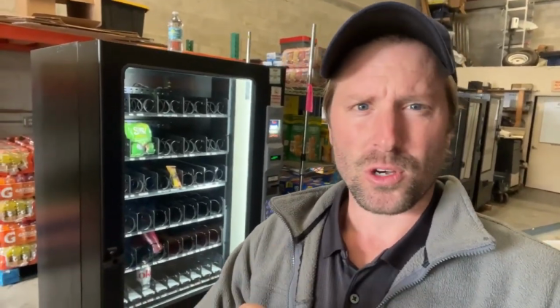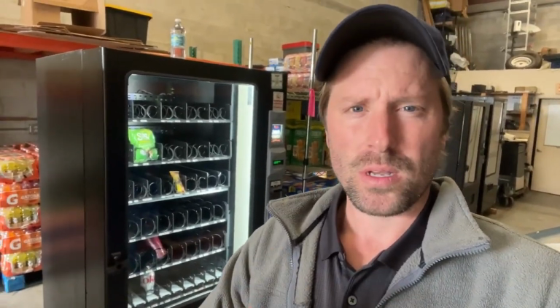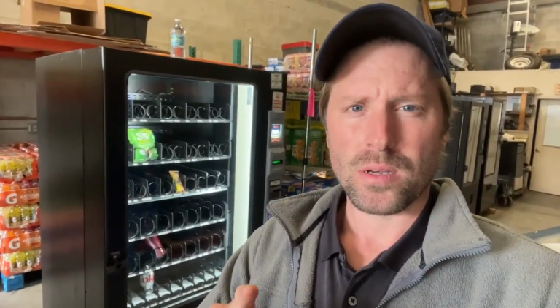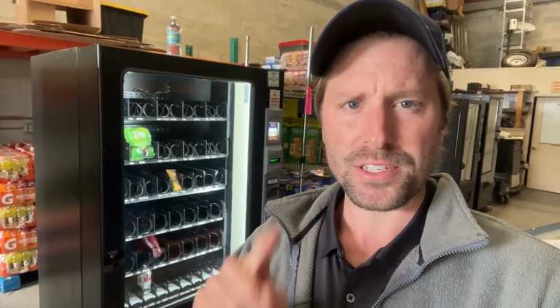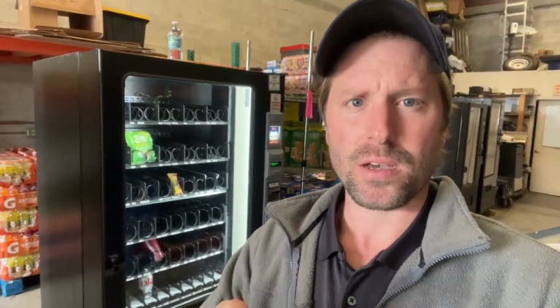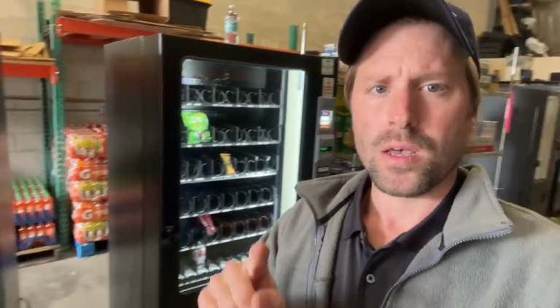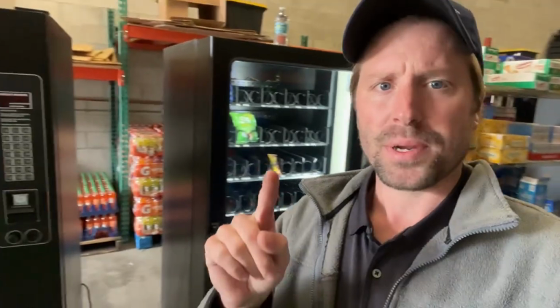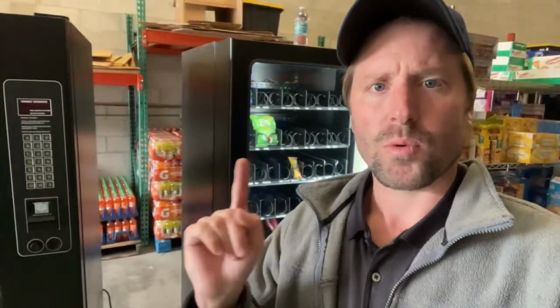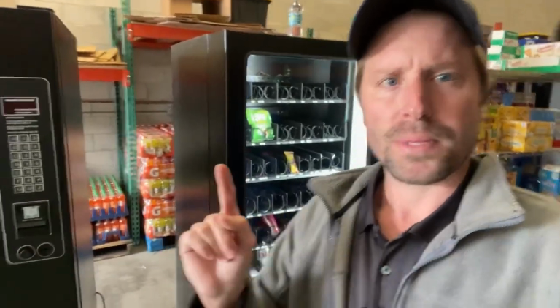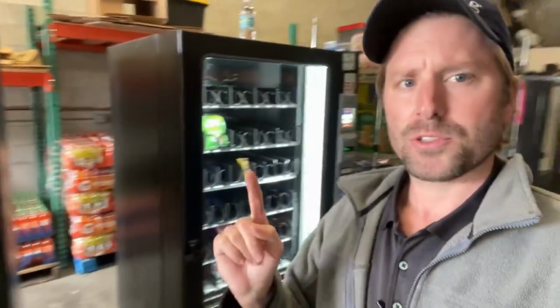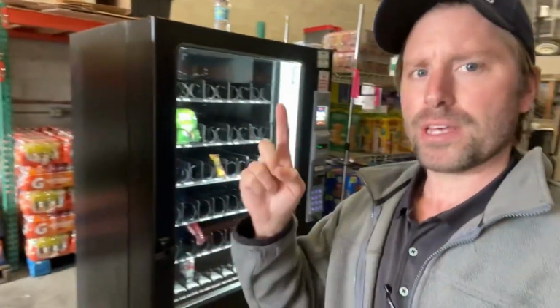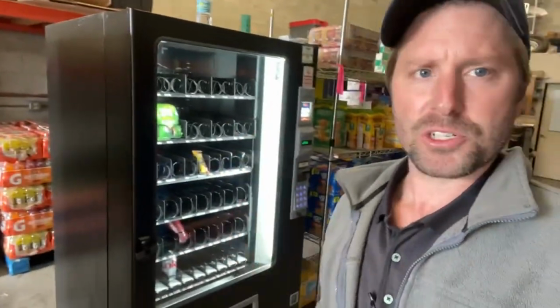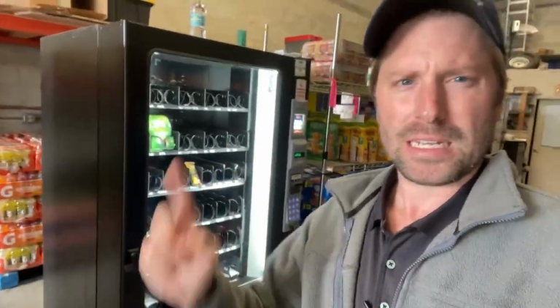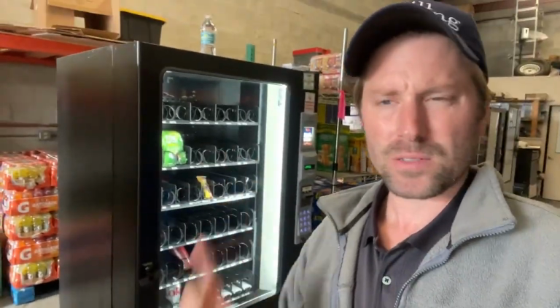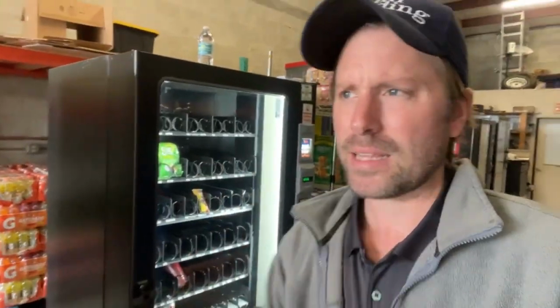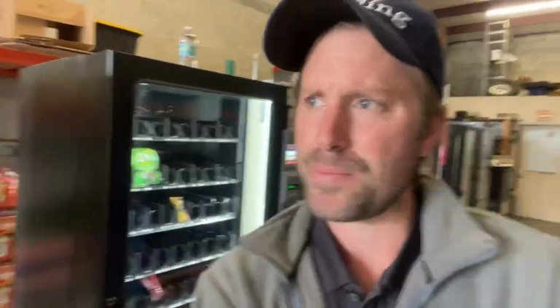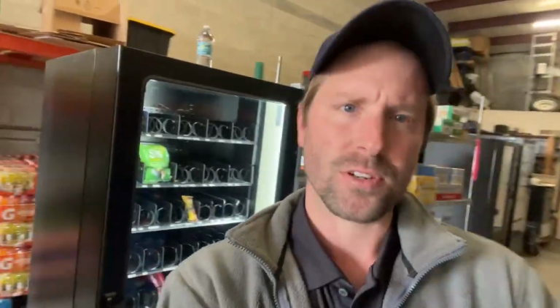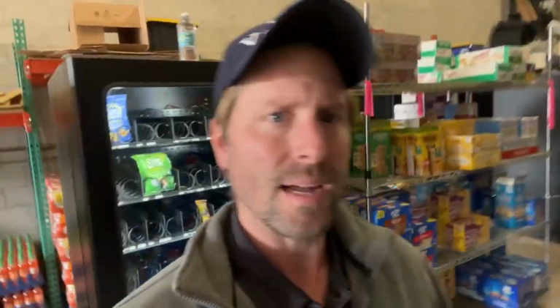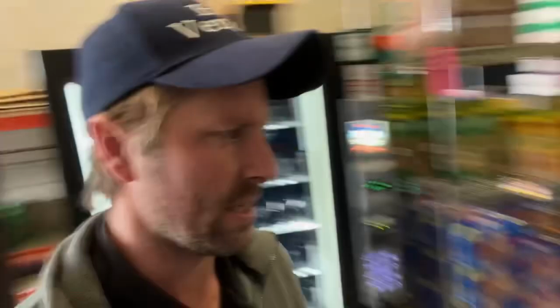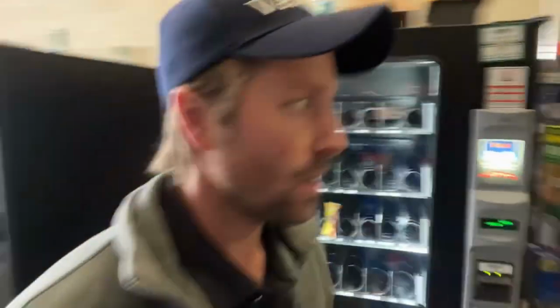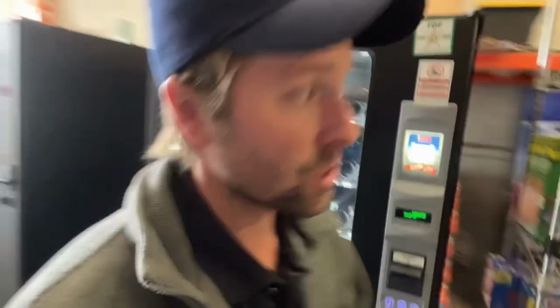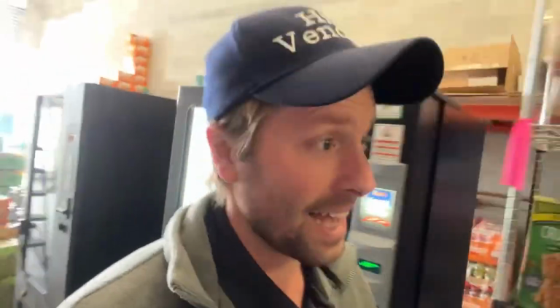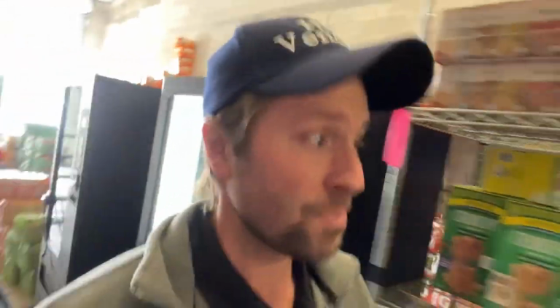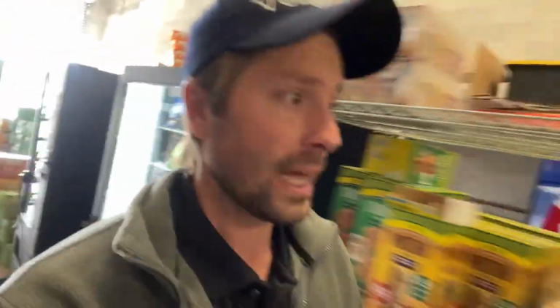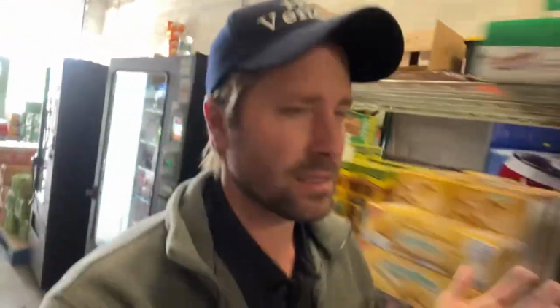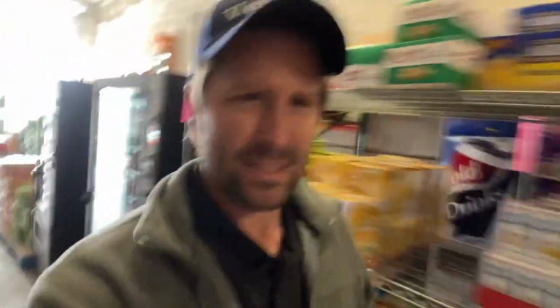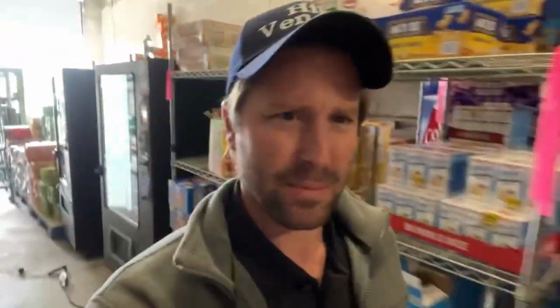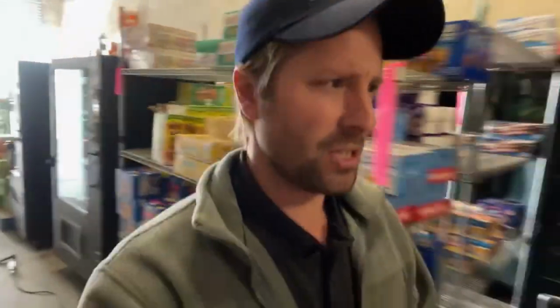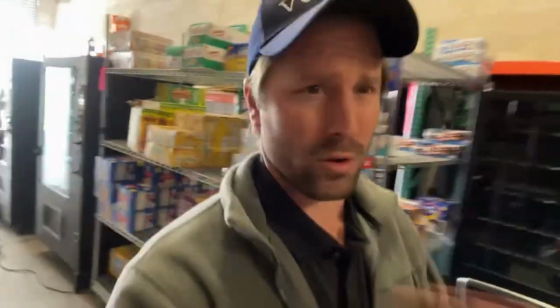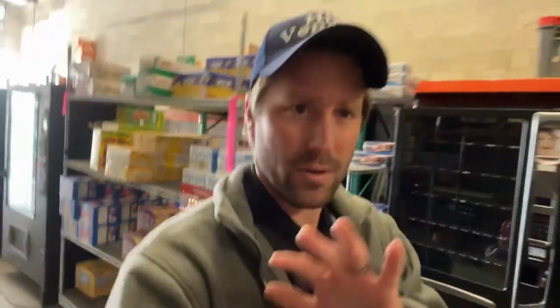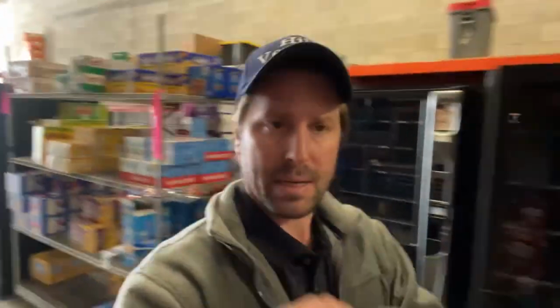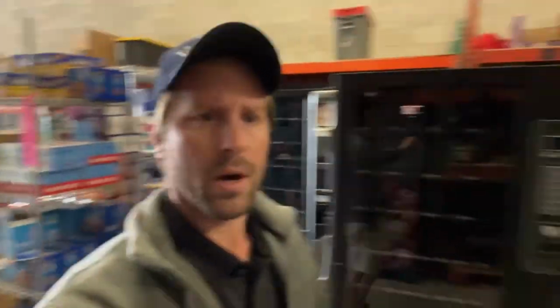In this video, I'm going to go over what I'm going to do to get the AMS 39 machine ready — which I have proclaimed as the best vending machine in the world if I could only pick one.